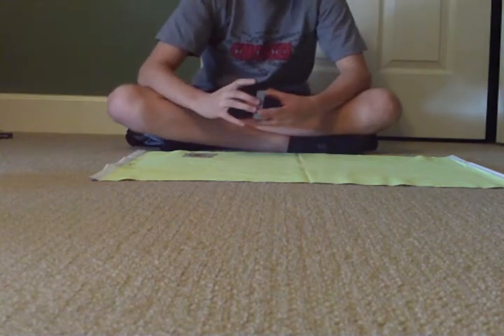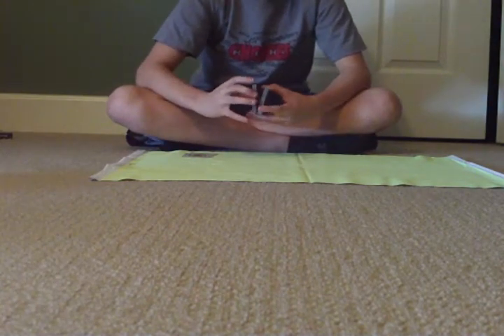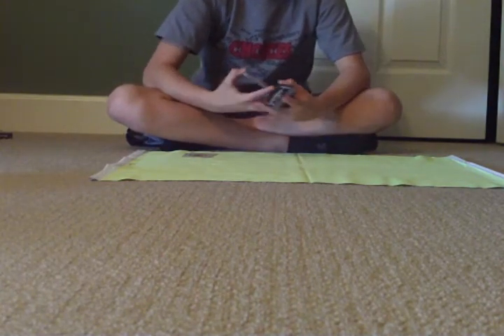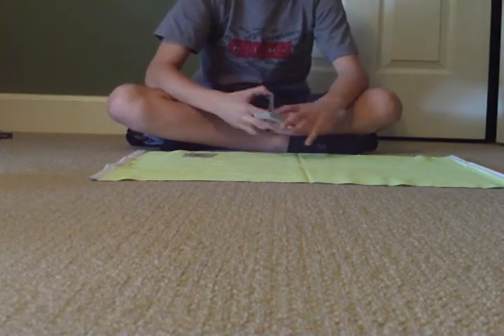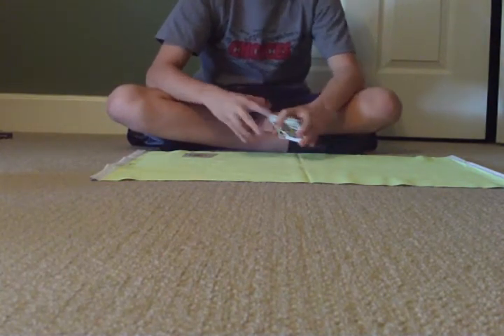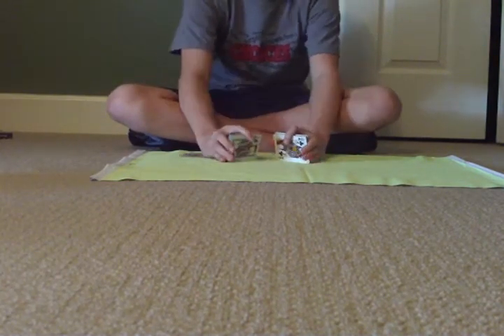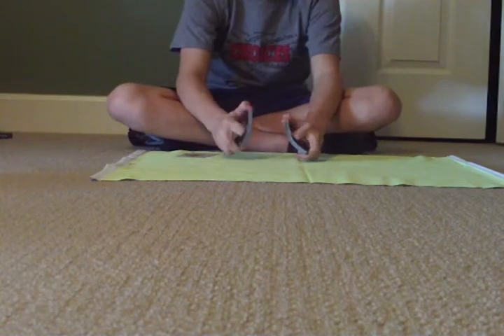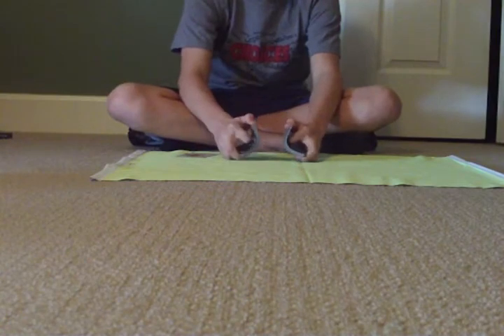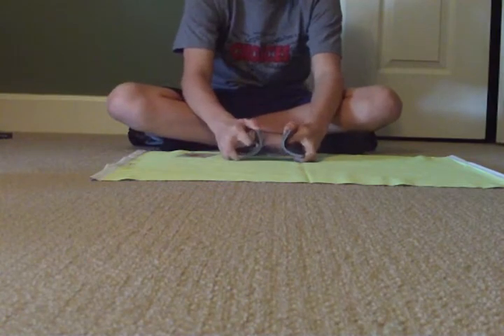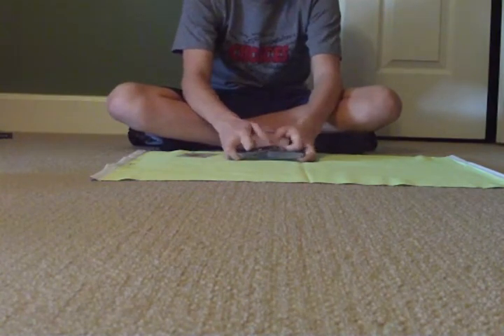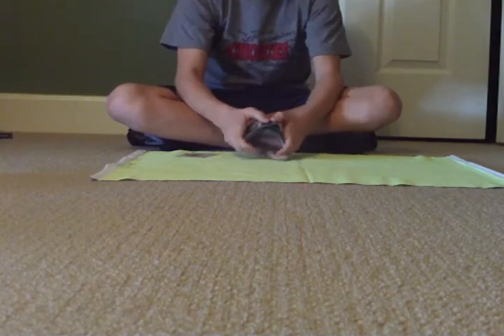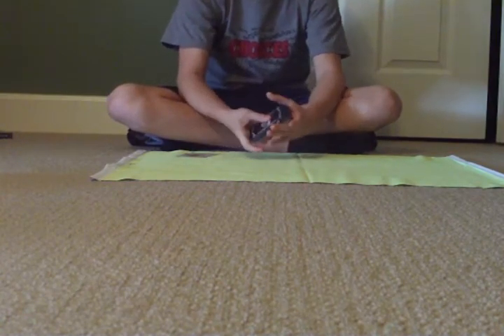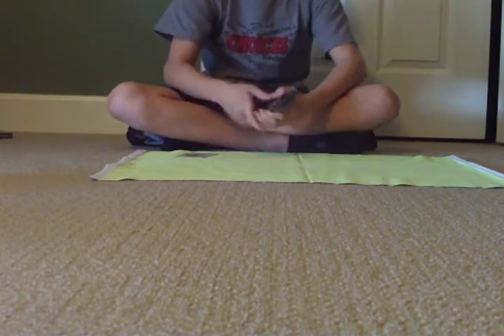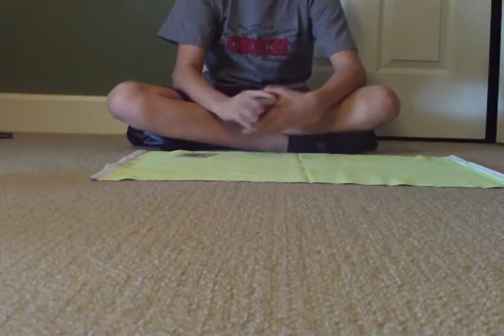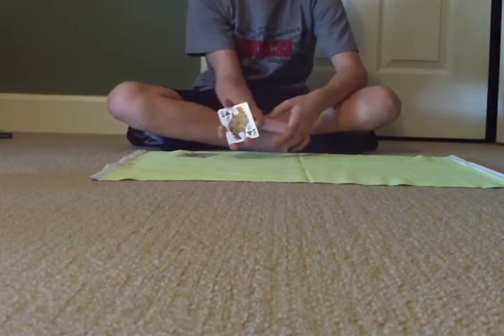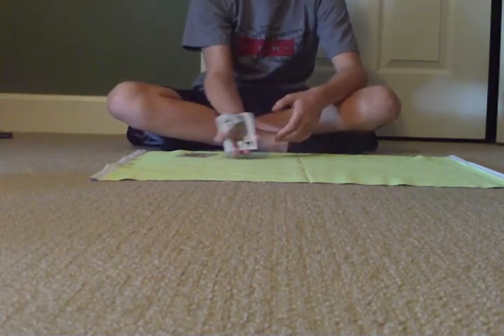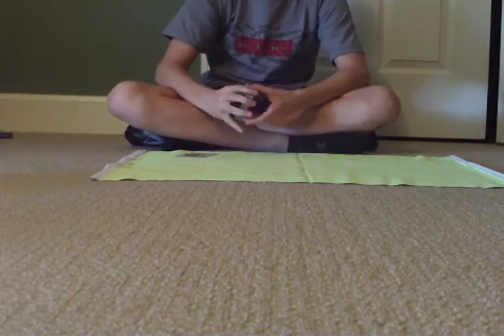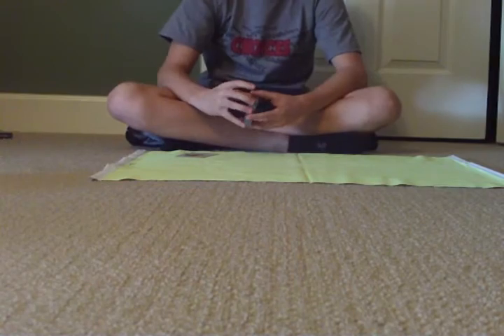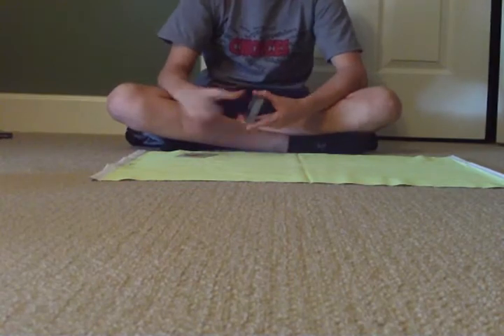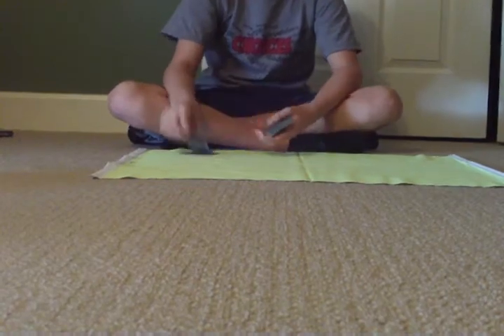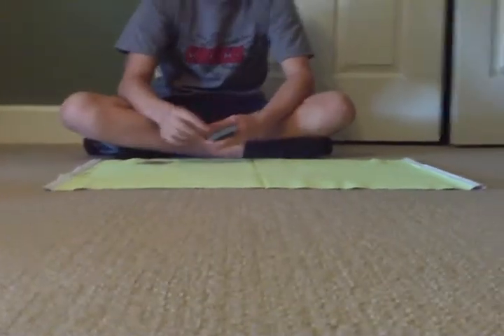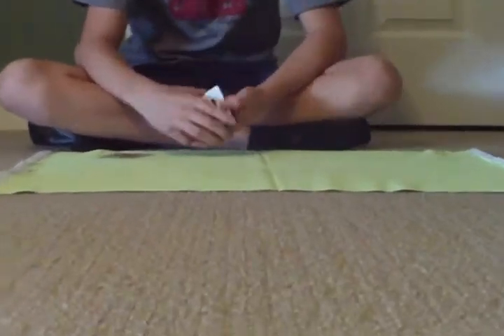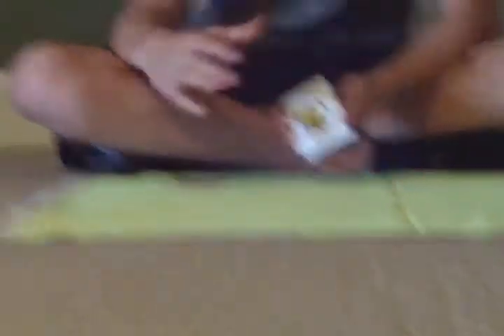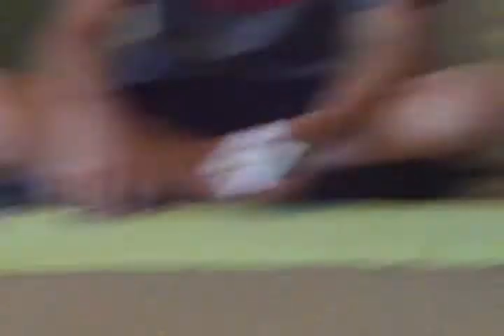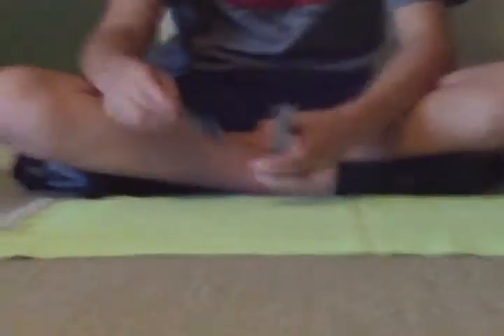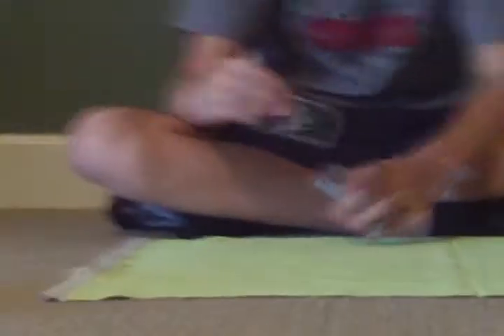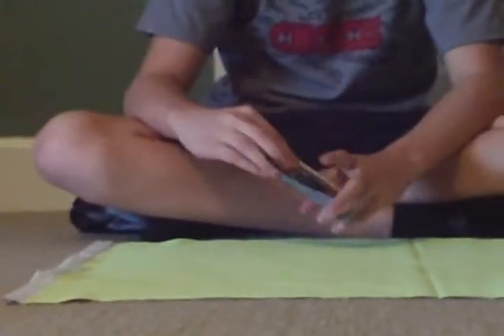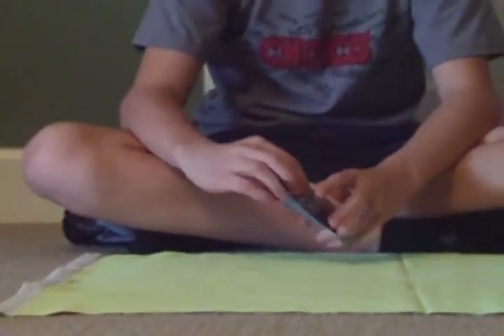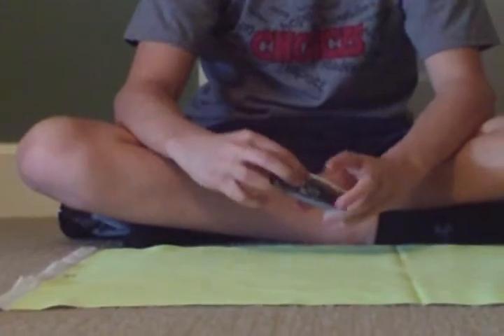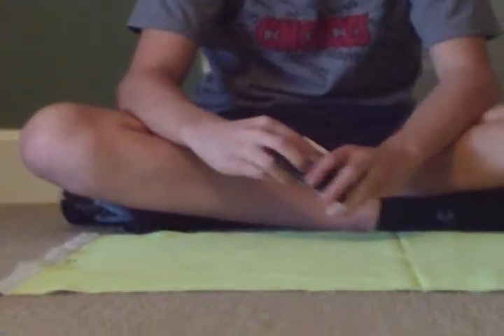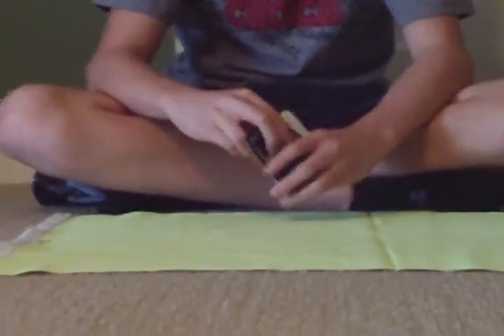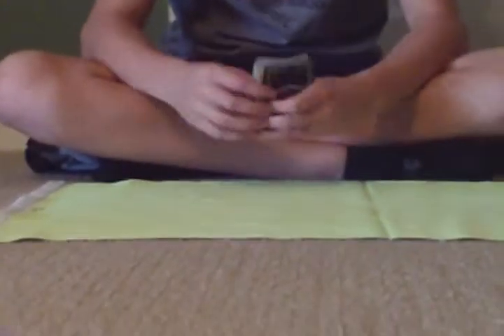Now you can give it a shuffle or whatever you want, just make sure that it stays on the bottom. Then you take the first joker and put it face up, and you take the second and put it face up, like this.